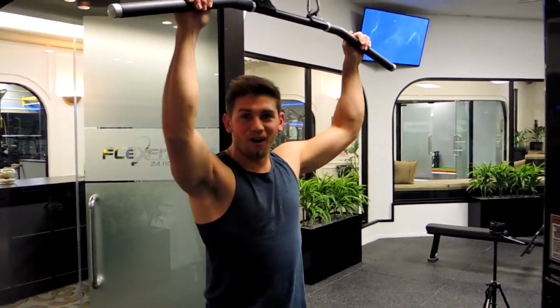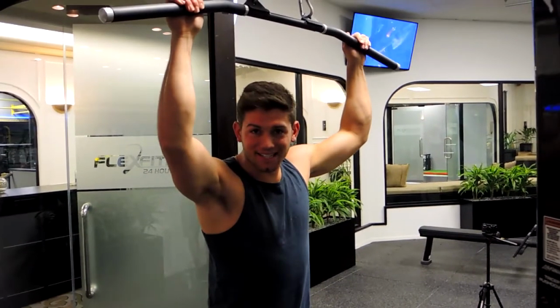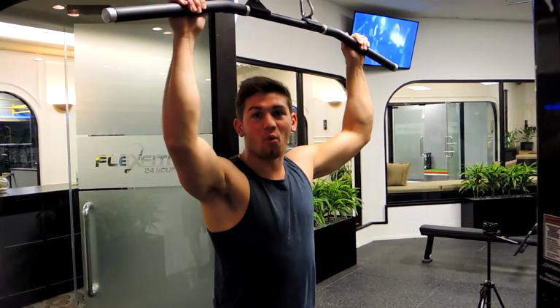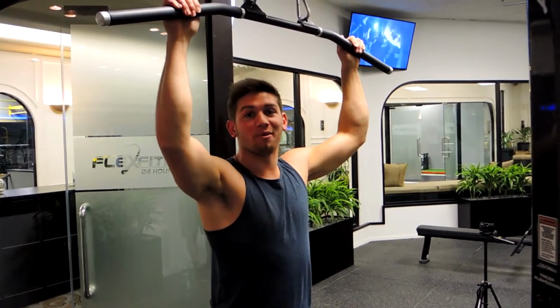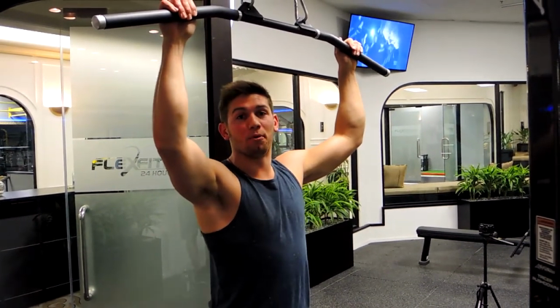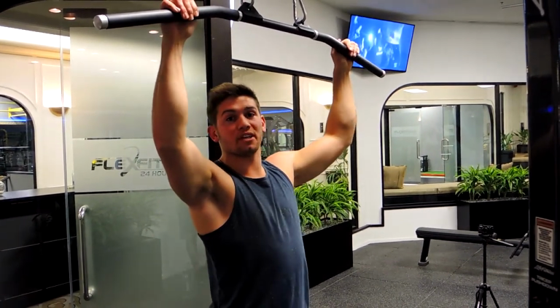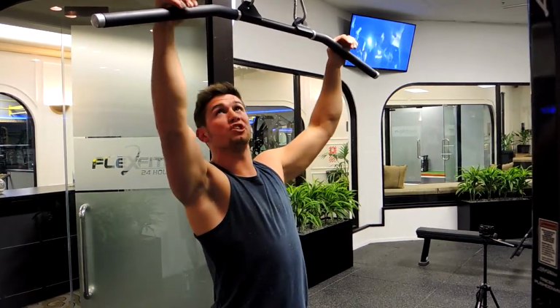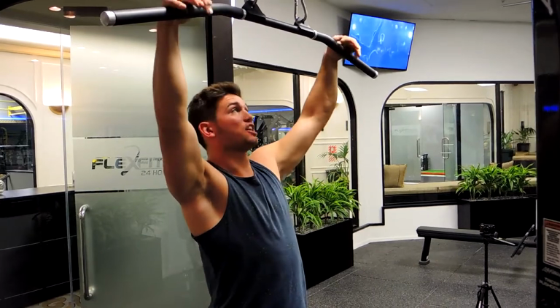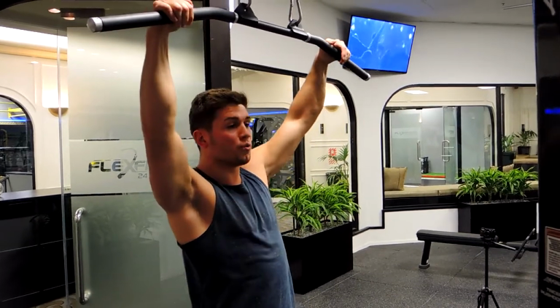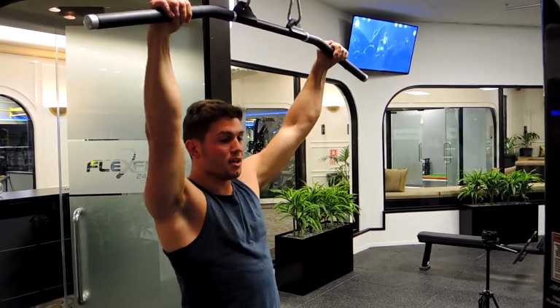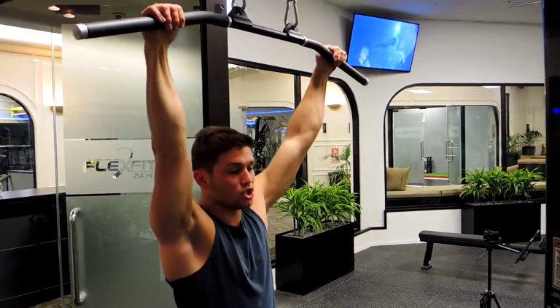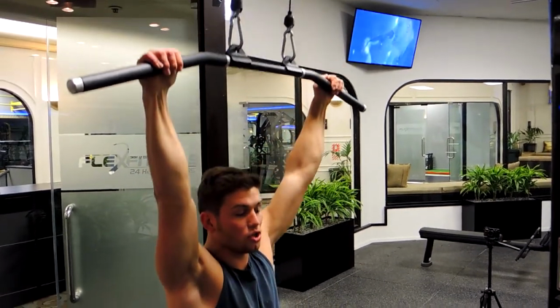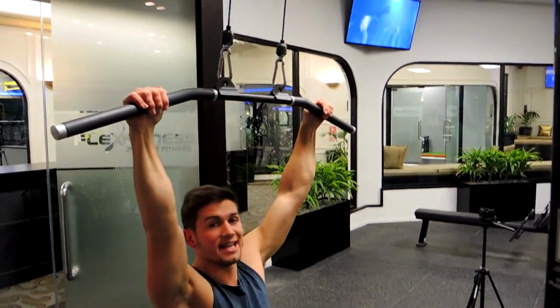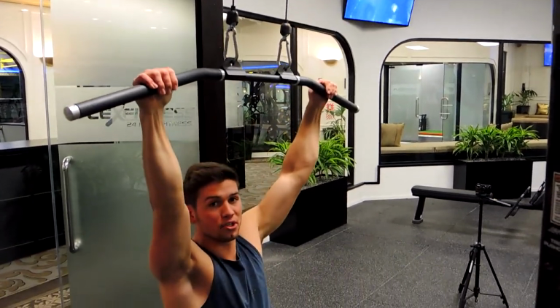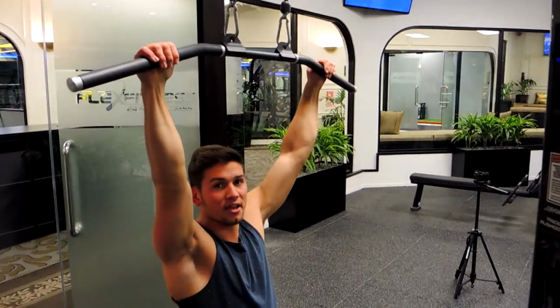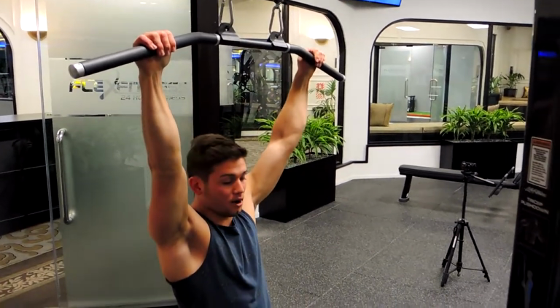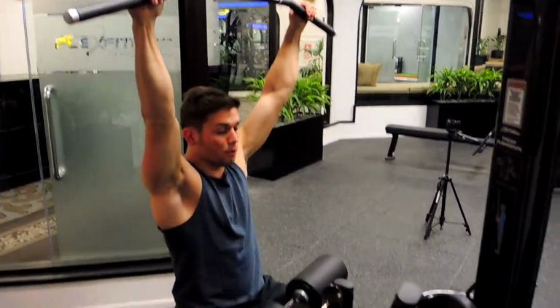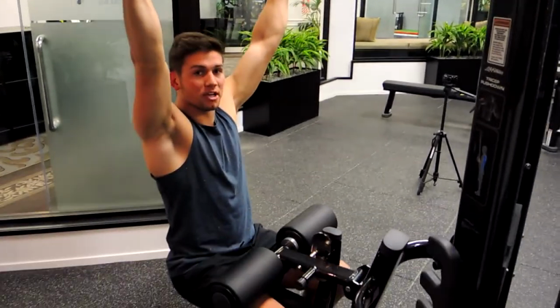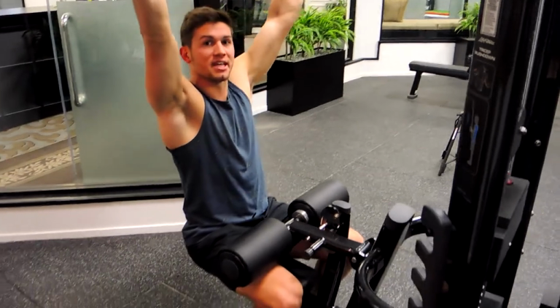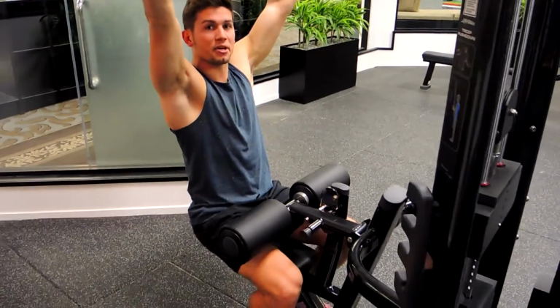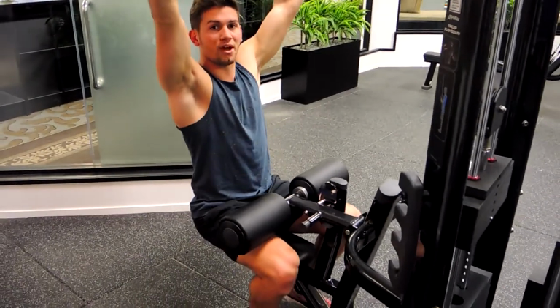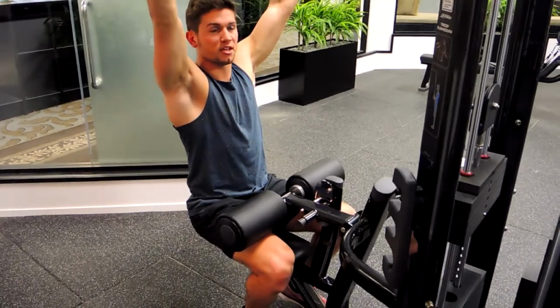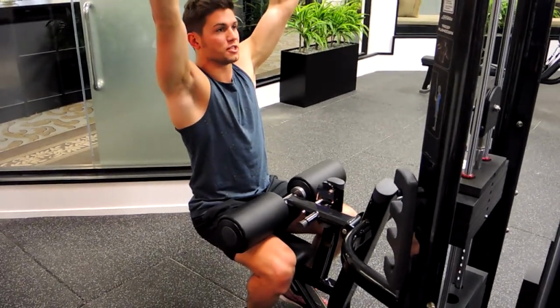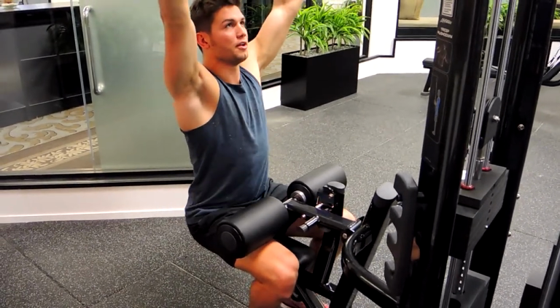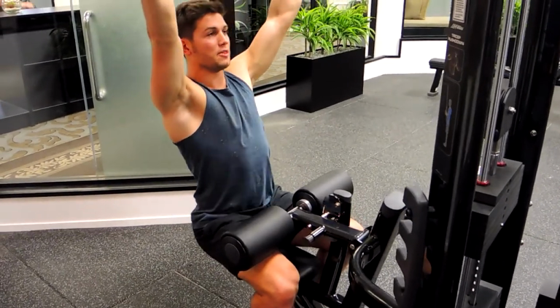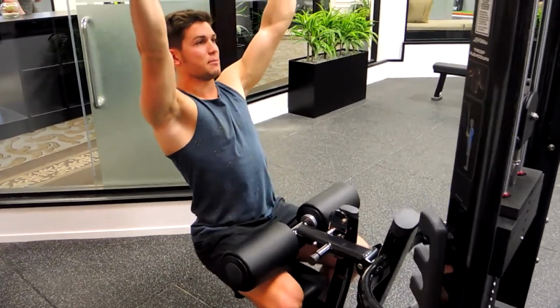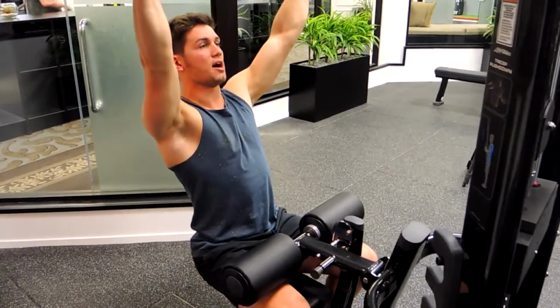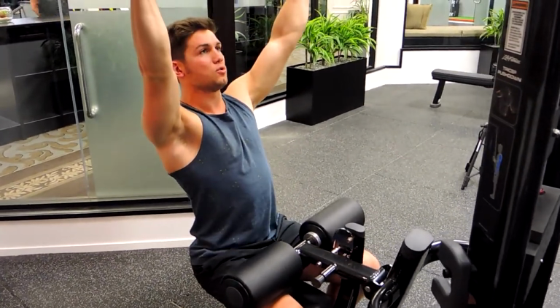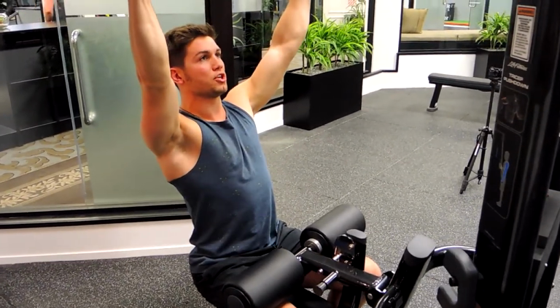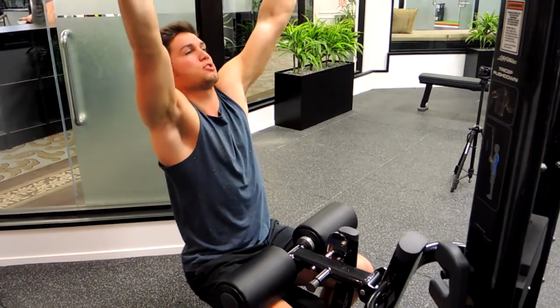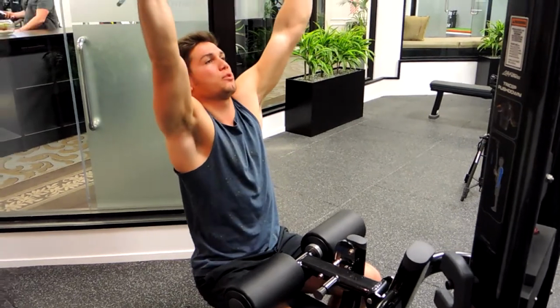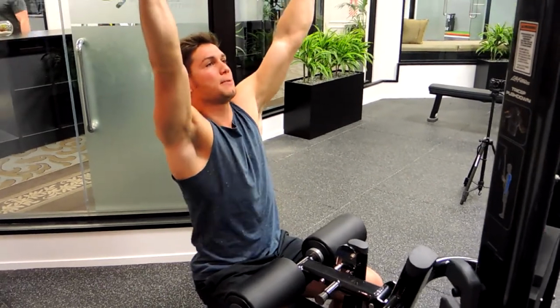These are the wide grip lateral pulldowns, gripping just outside shoulder width. Make sure your knee supports are at a point where you can push against them, because driving up is going to give you more support. Keep that chest up nice and high, retracting those shoulders so they're not coming up.